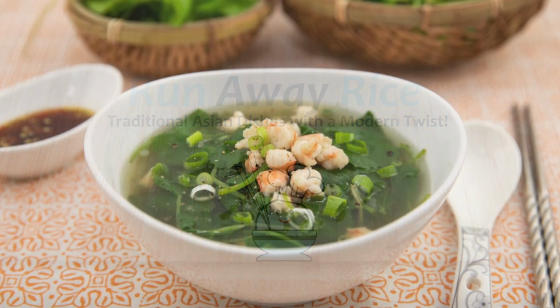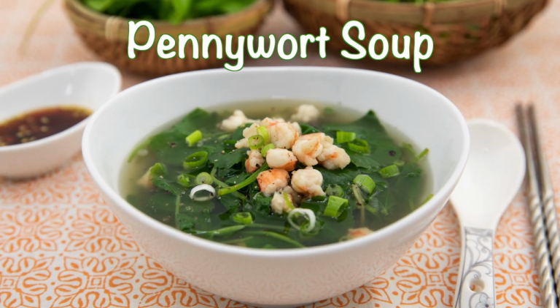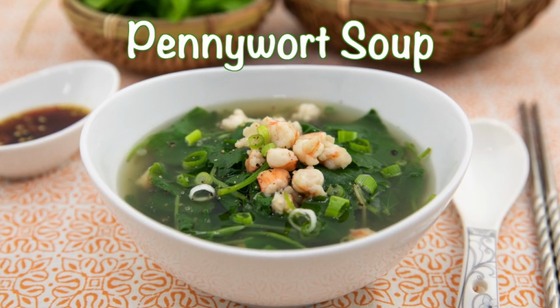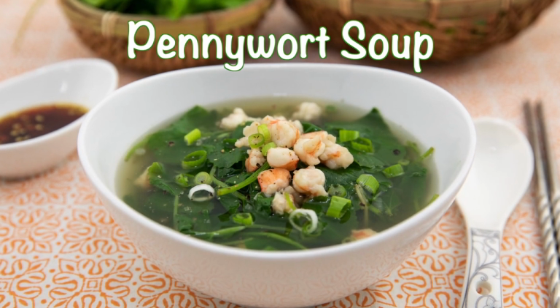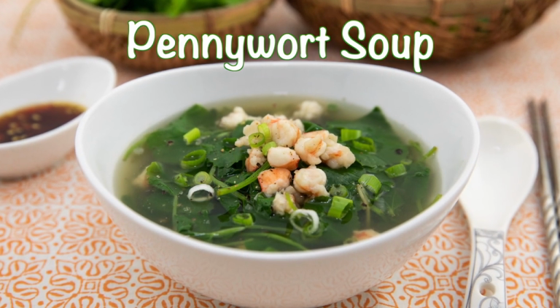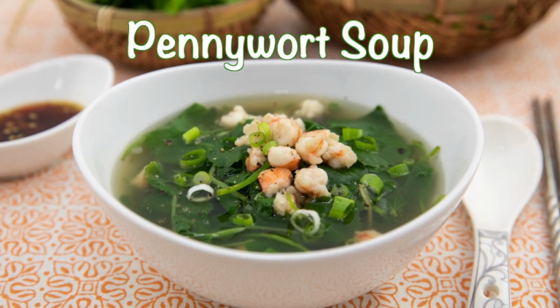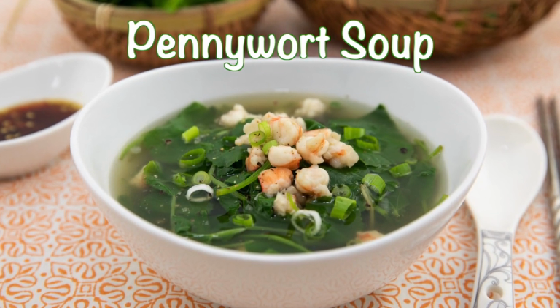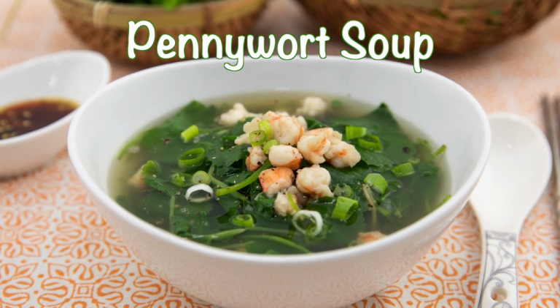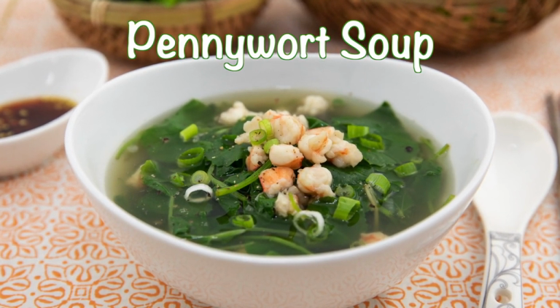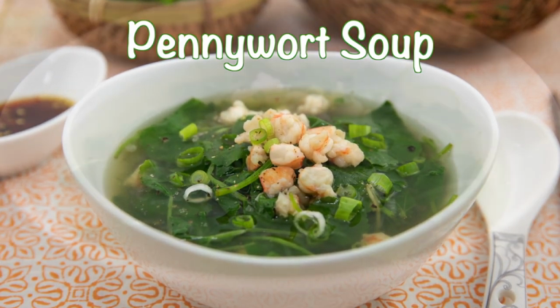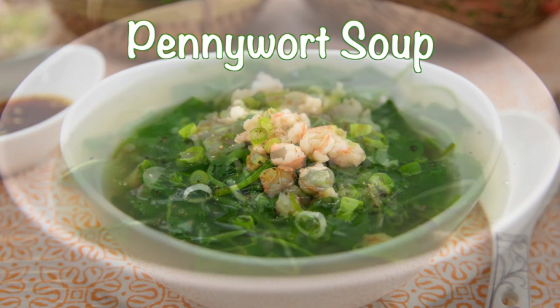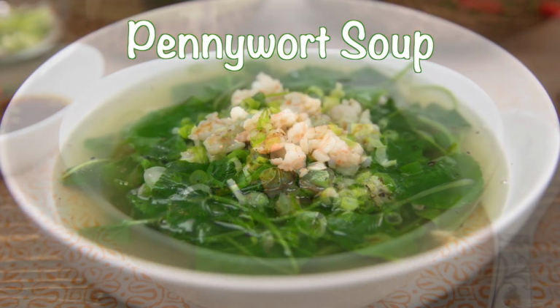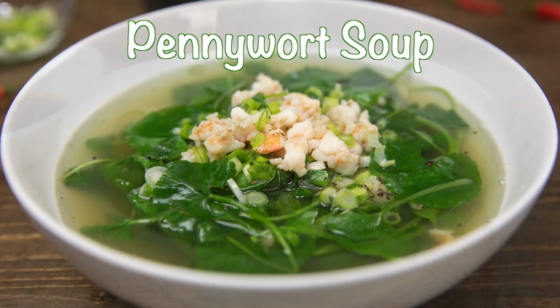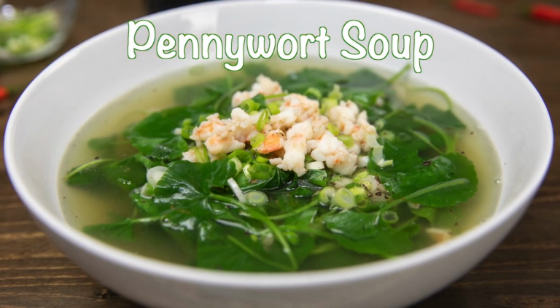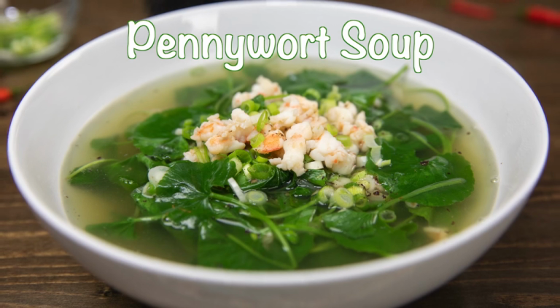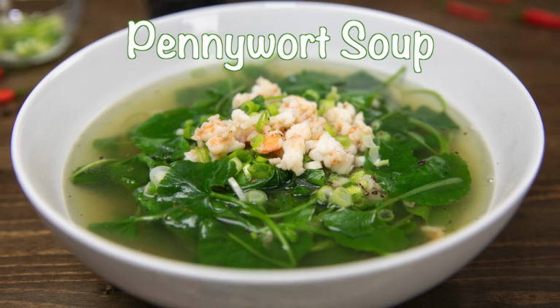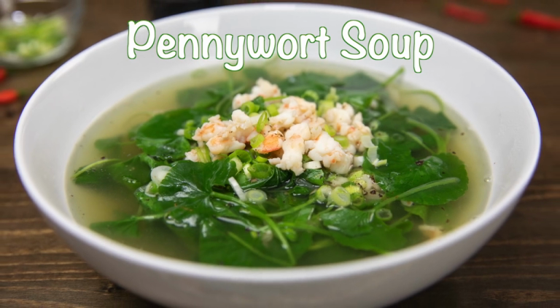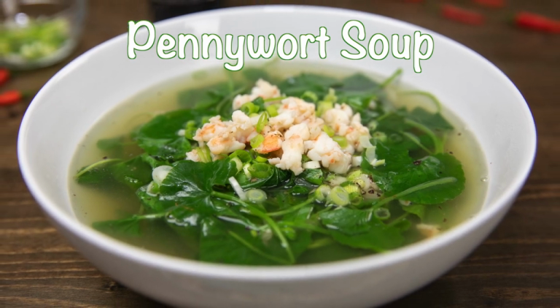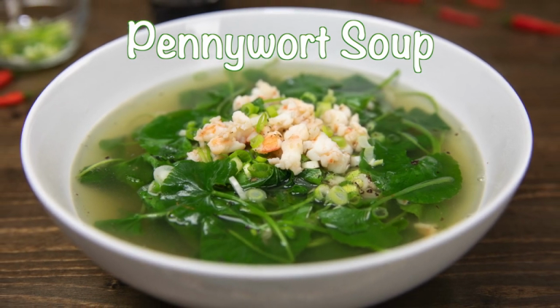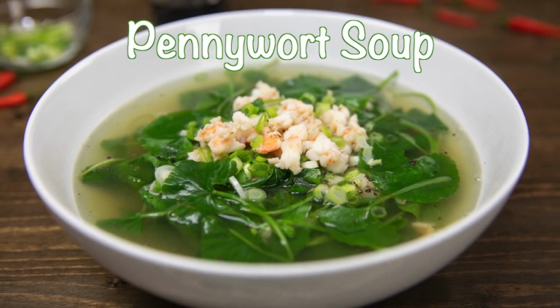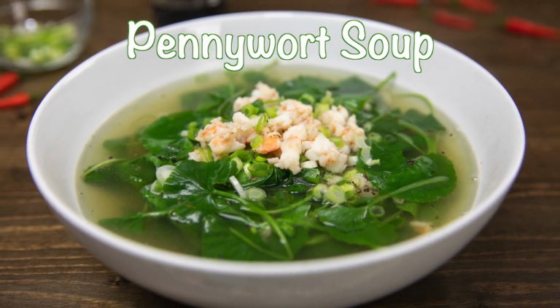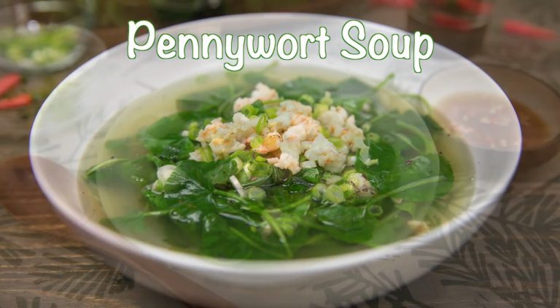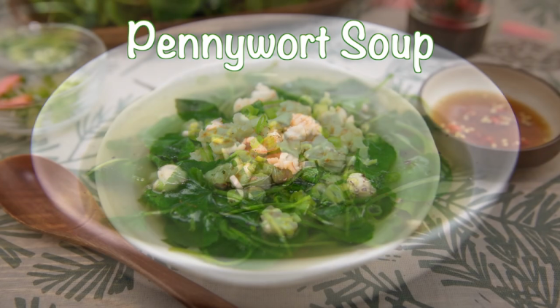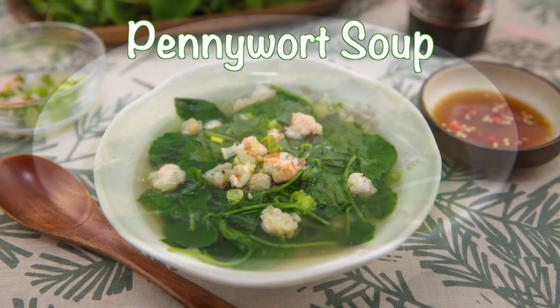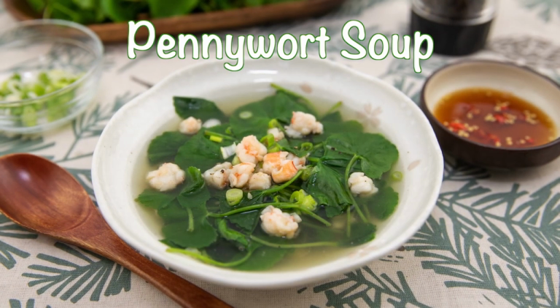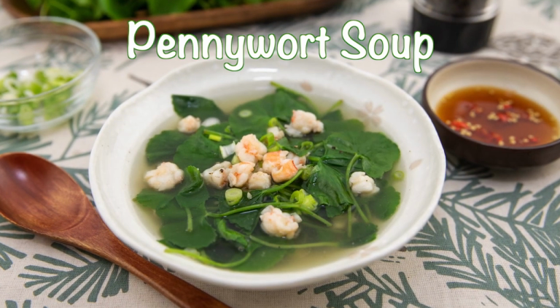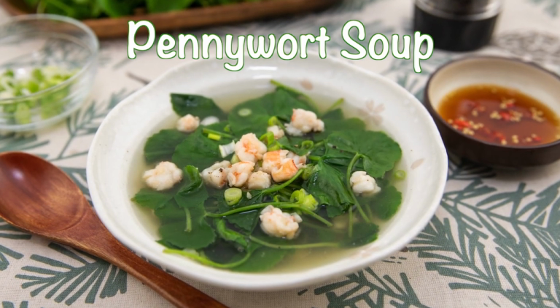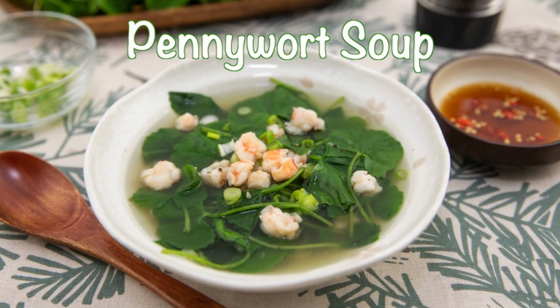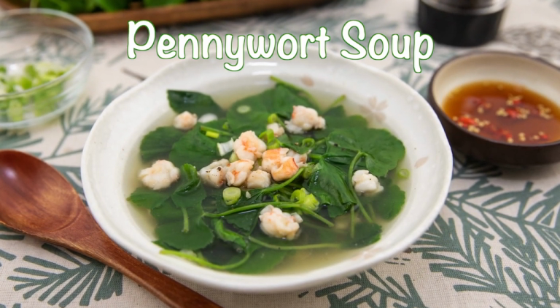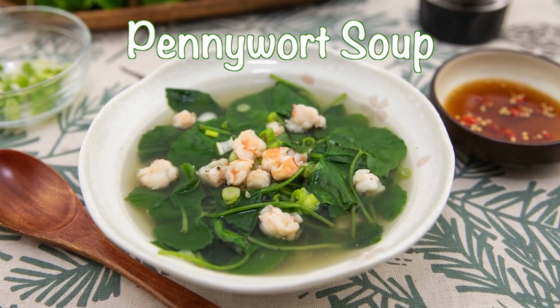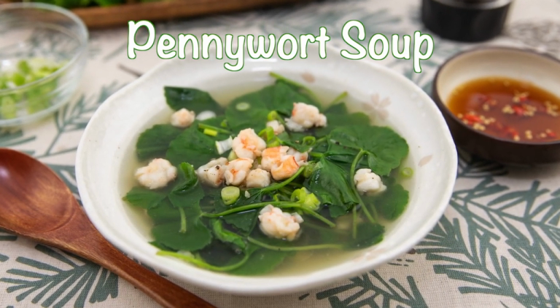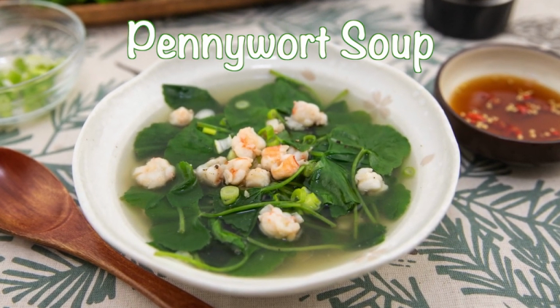Hey friends, in this video I share my recipe for pennywort soup. It's a light and healthy soup that is easy to make and a wonderful addition to any meal.